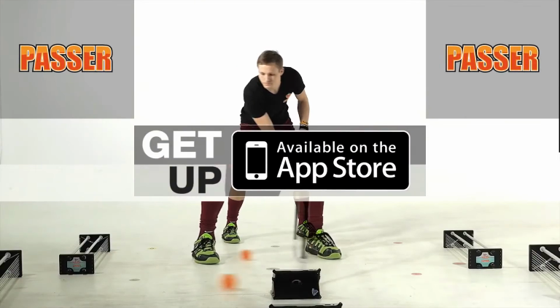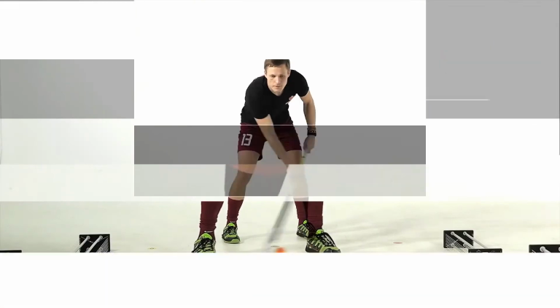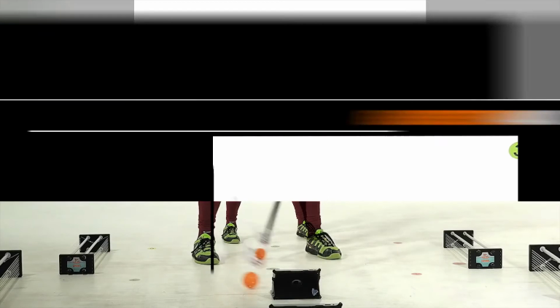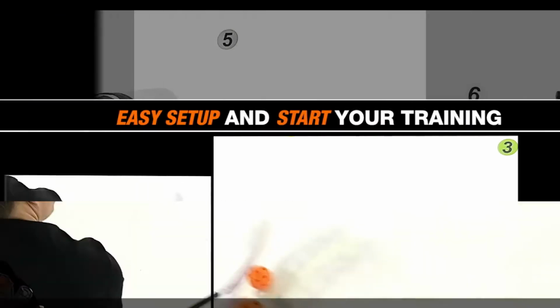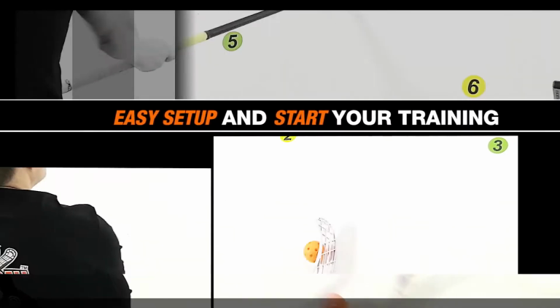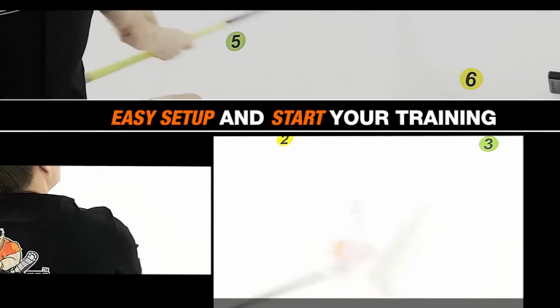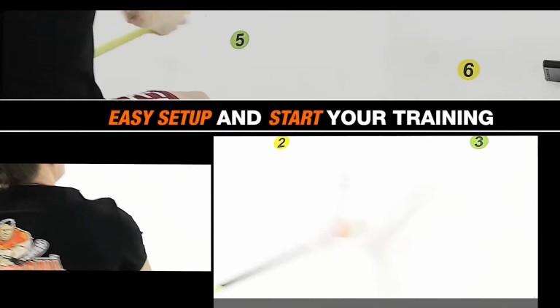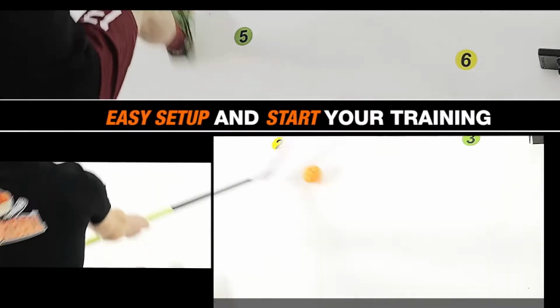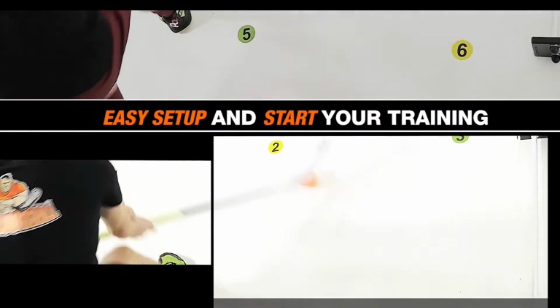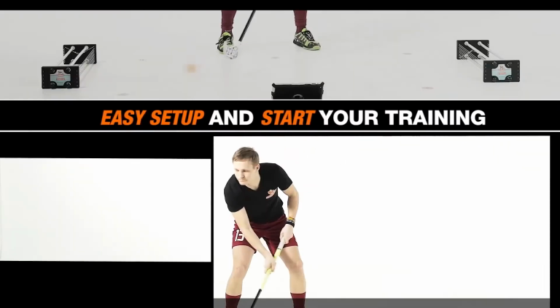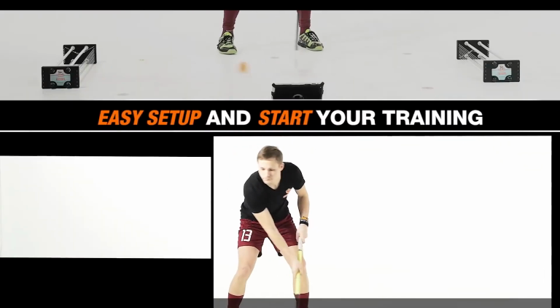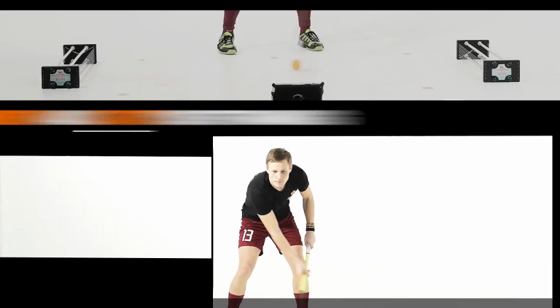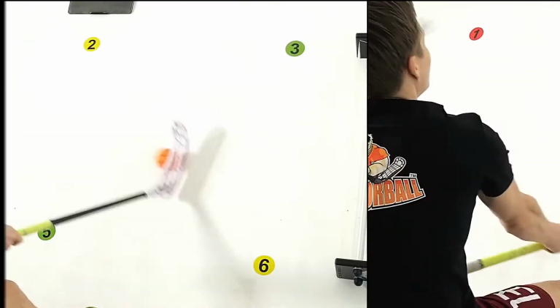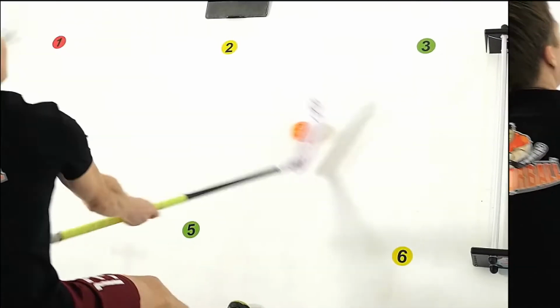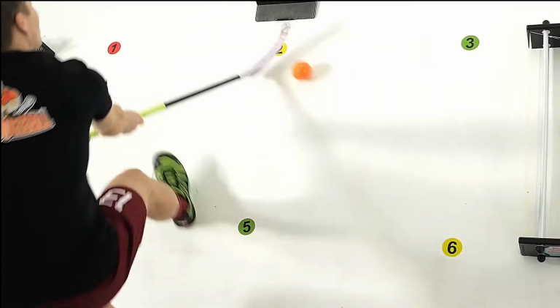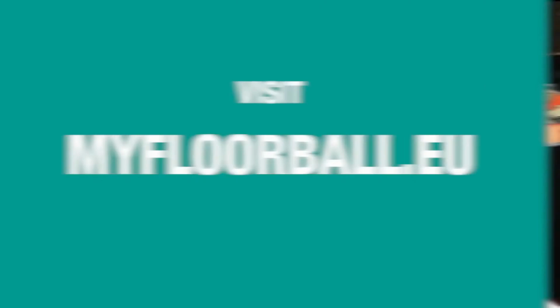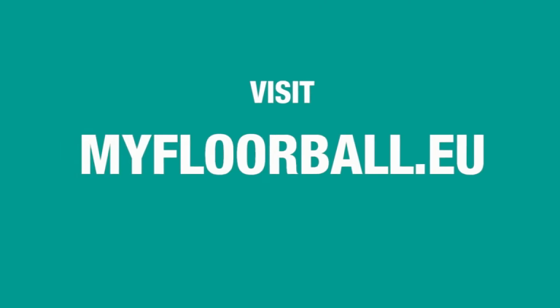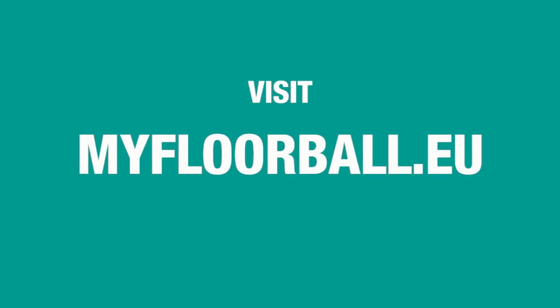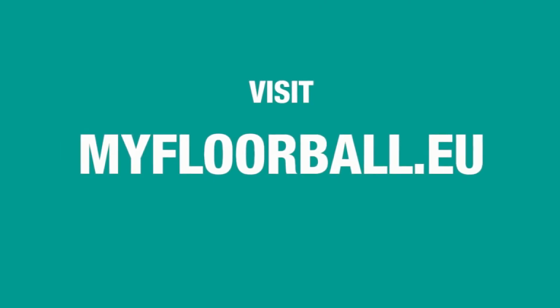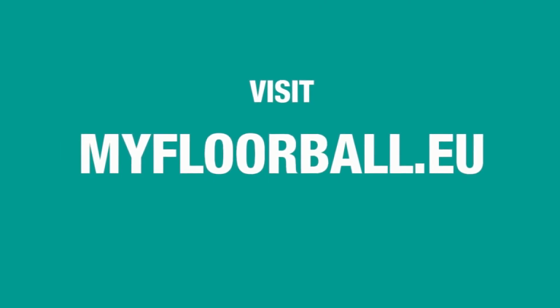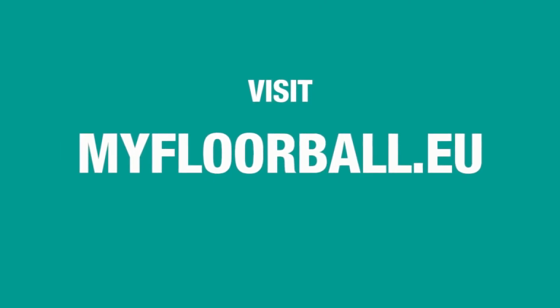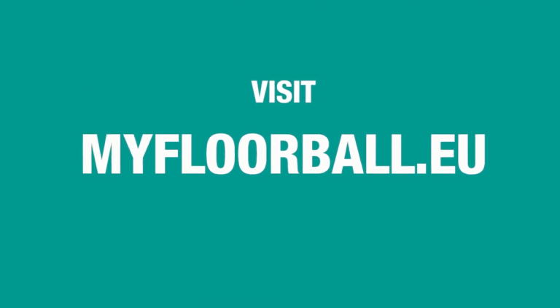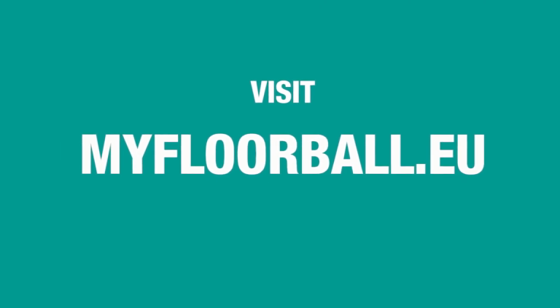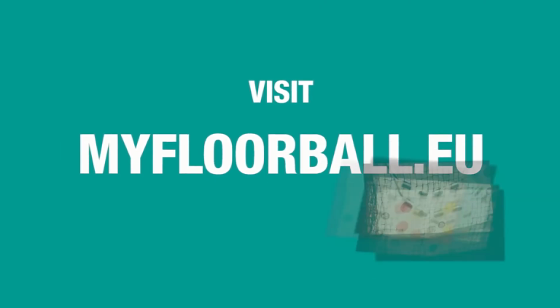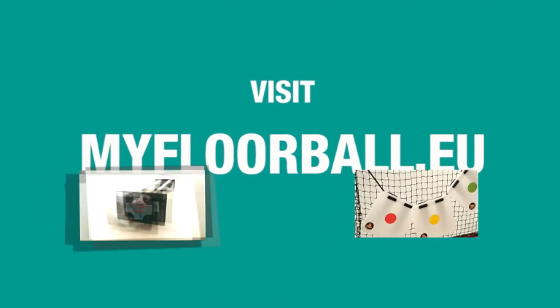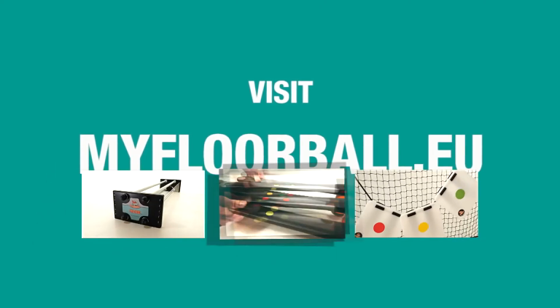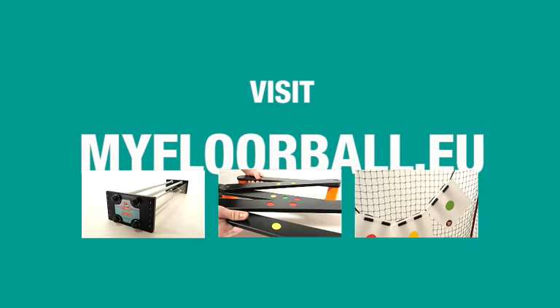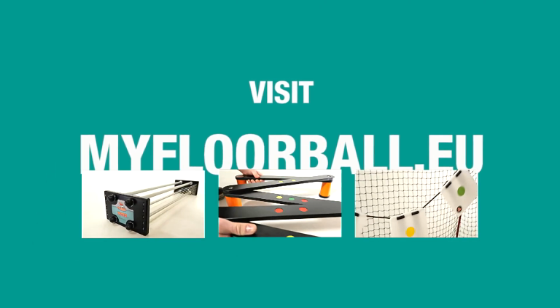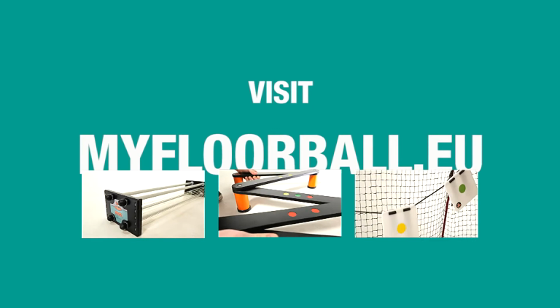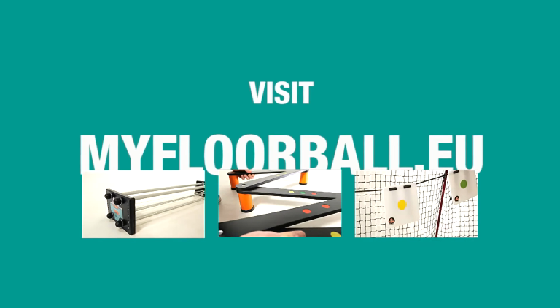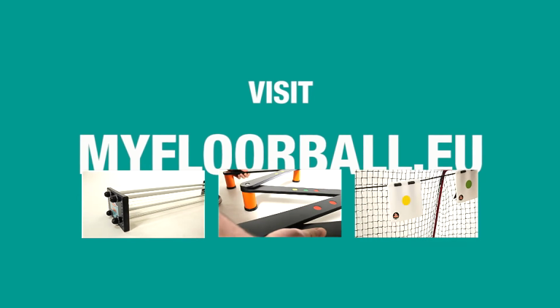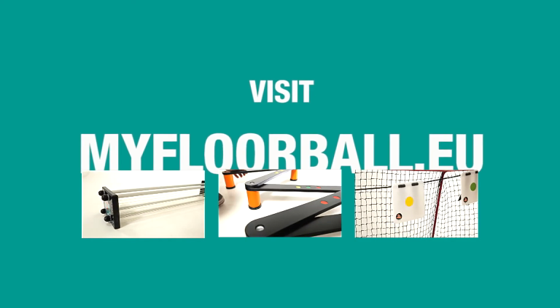It will take less than a minute to set it up and start your training session. Visit myfloorball.eu to learn more about MyFloorBall Passer and other MyFloorBall training products.